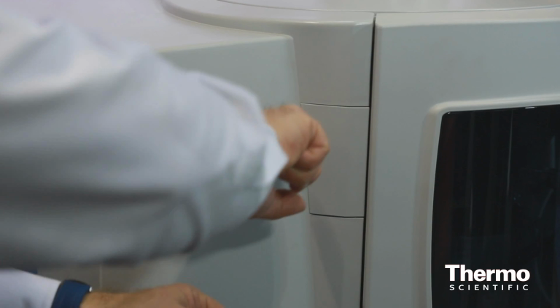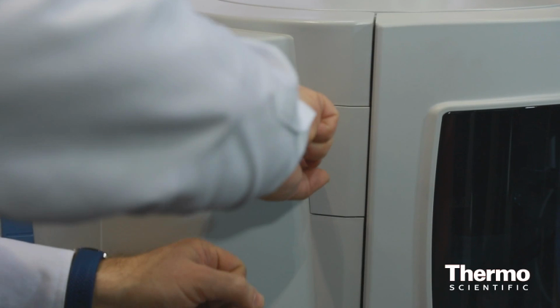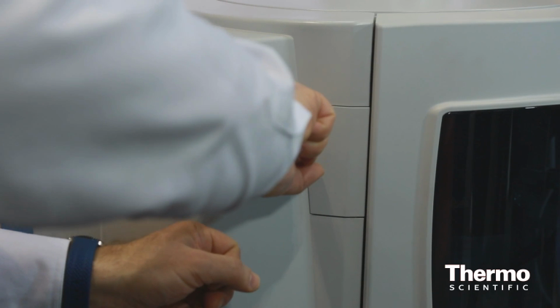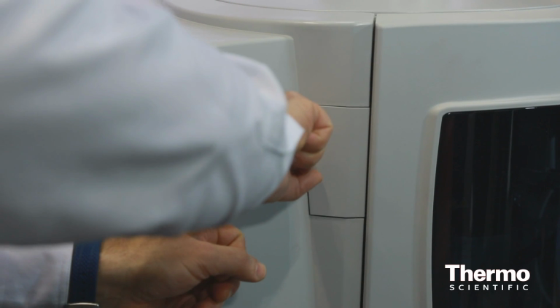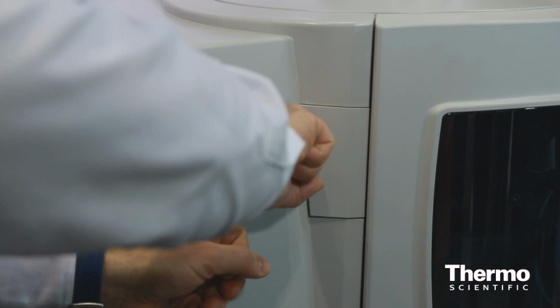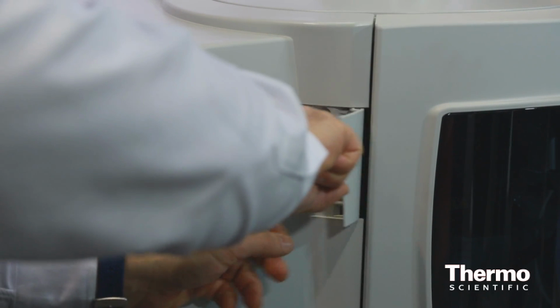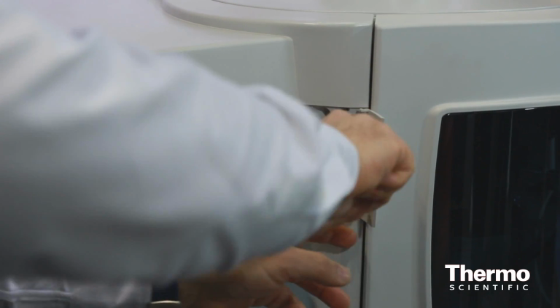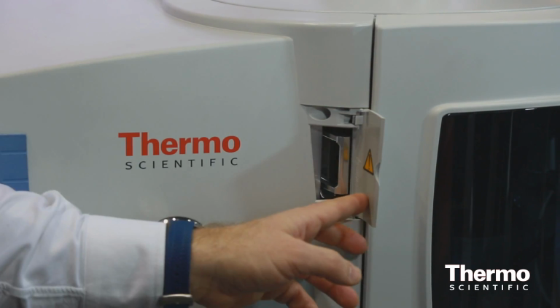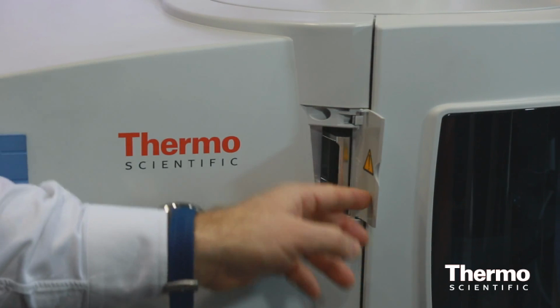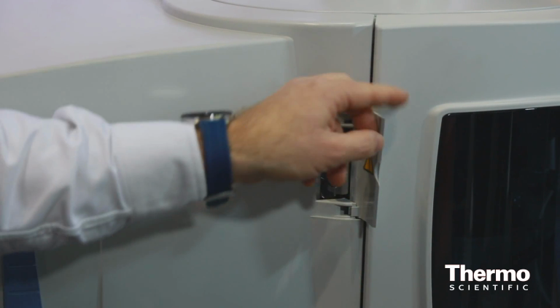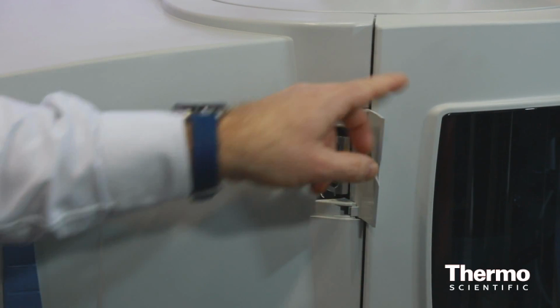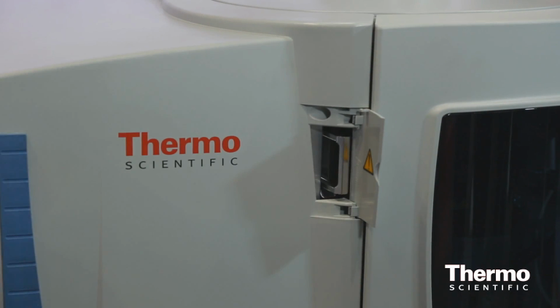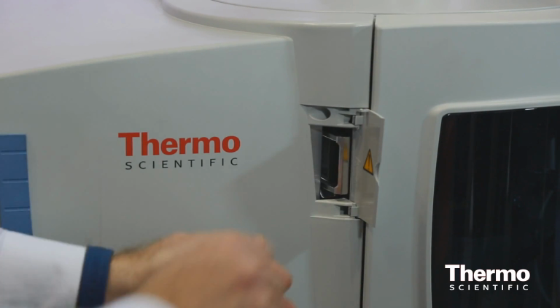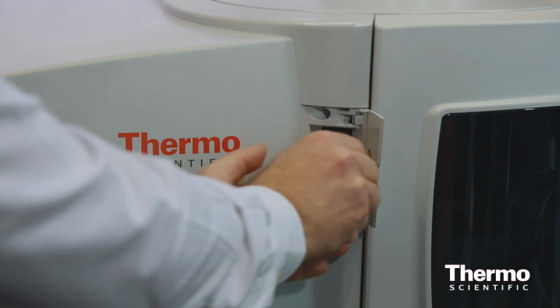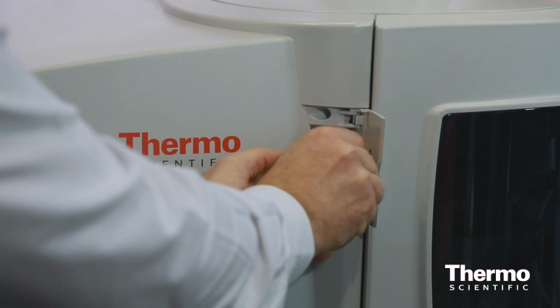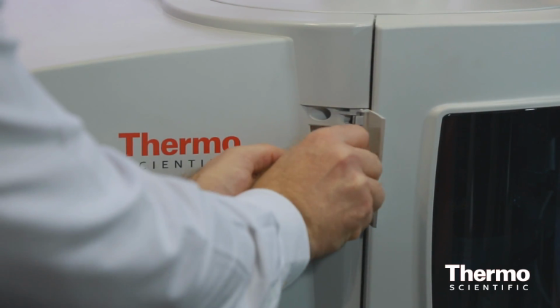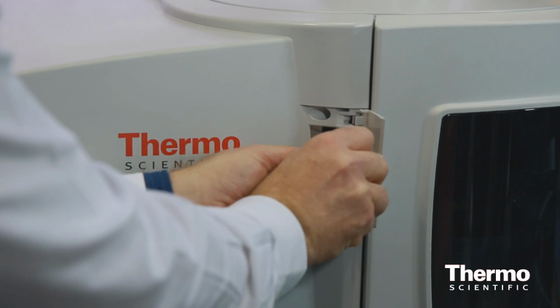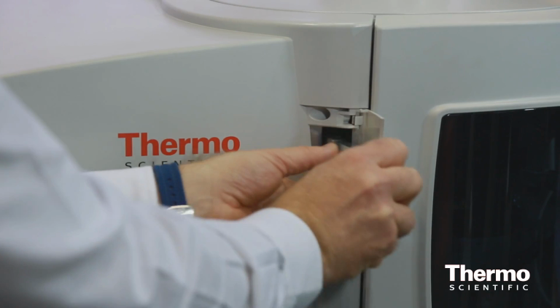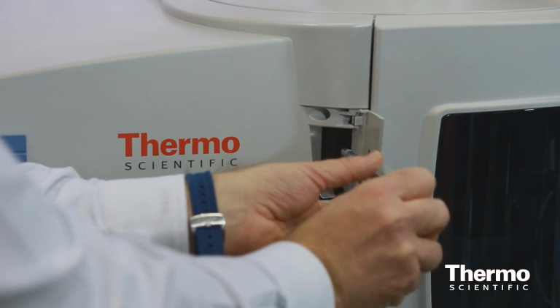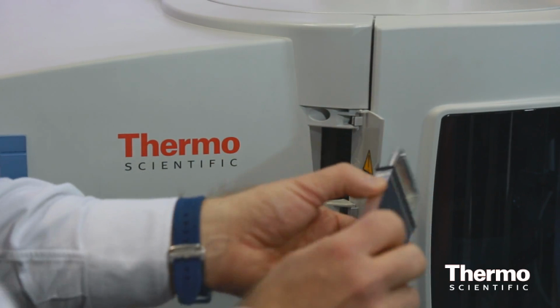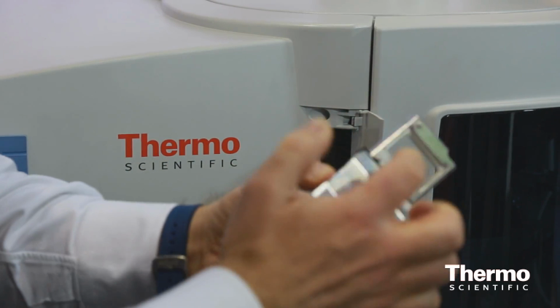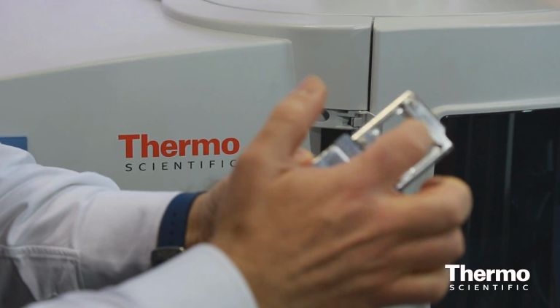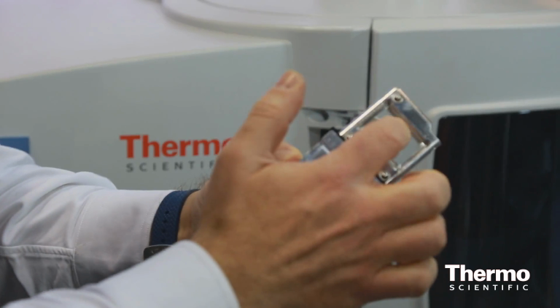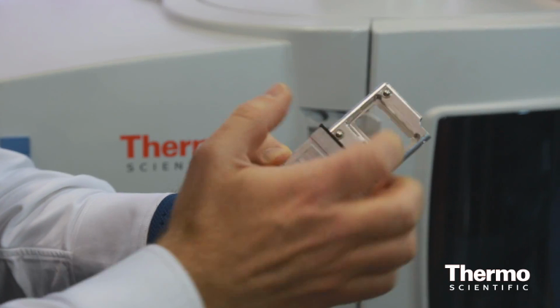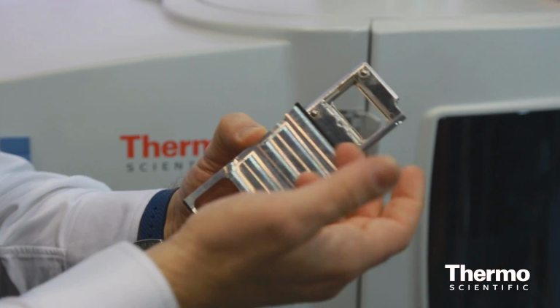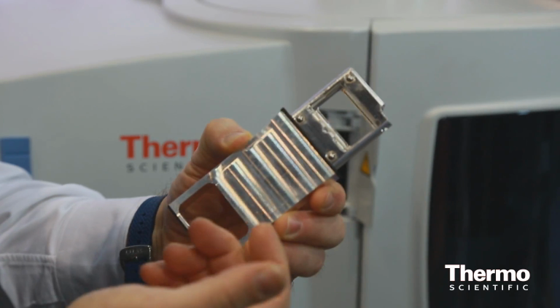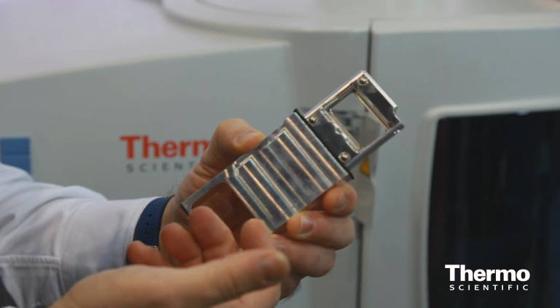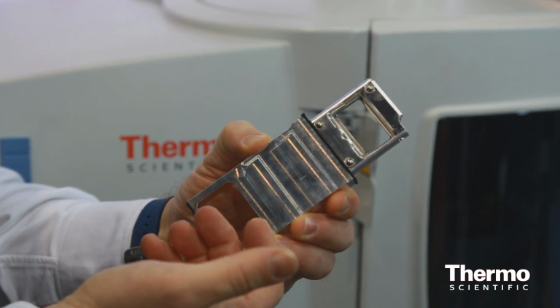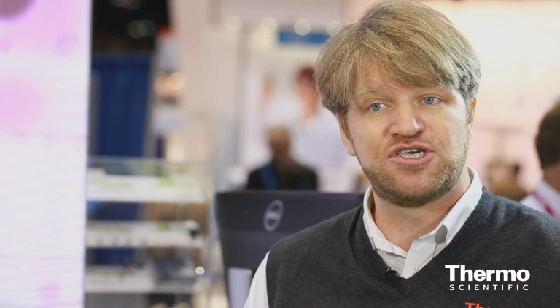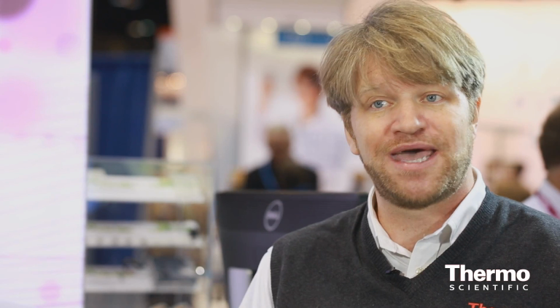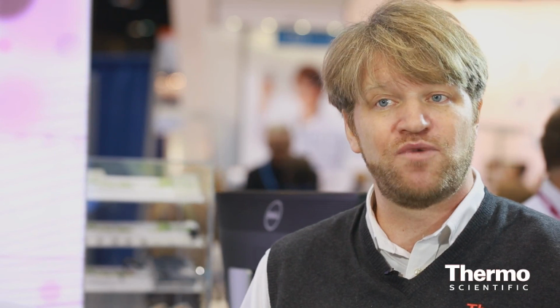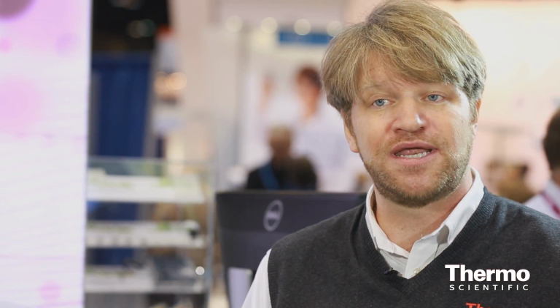There's also a wonderful feature where the window into the spectrometer might need cleaning every now and then. On another design you would dismantle the whole system to get at that. On this system, you can just pull it out of the front of the instrument on a cartridge in a couple of seconds and shove it back in when ready.